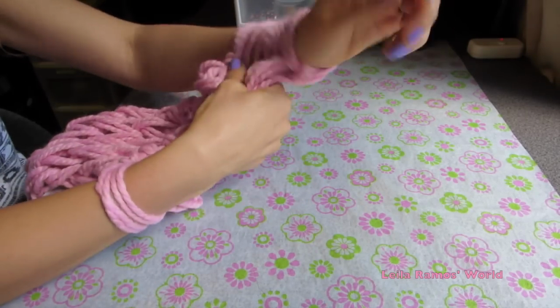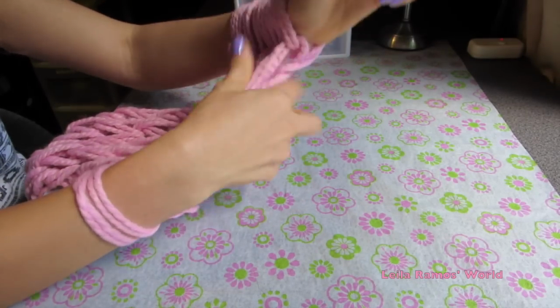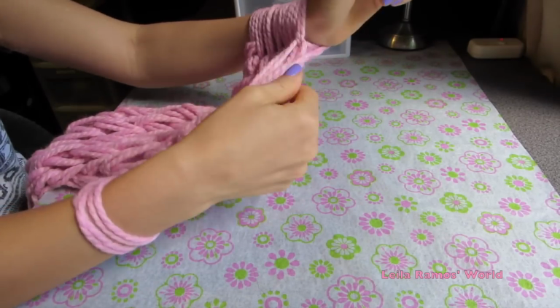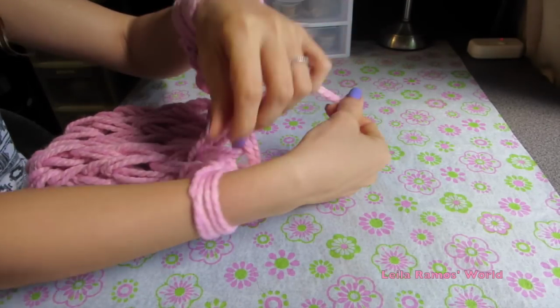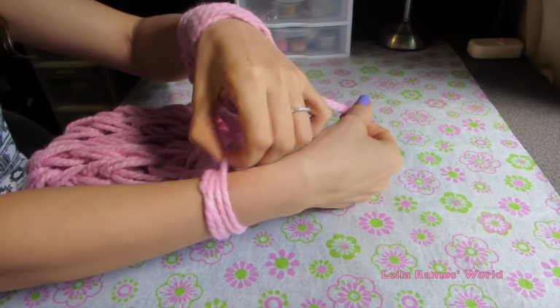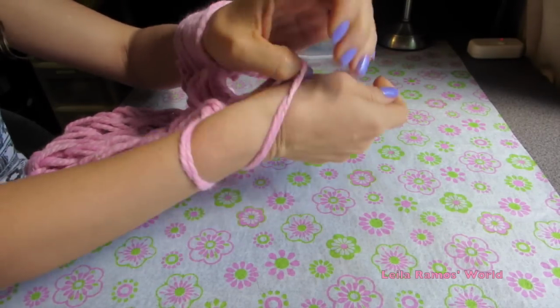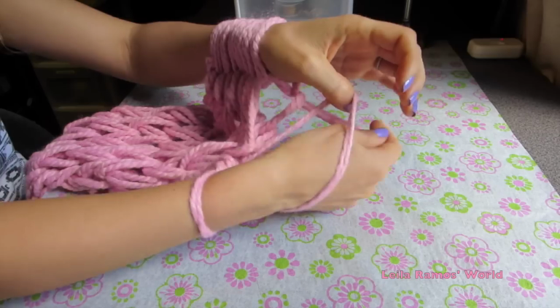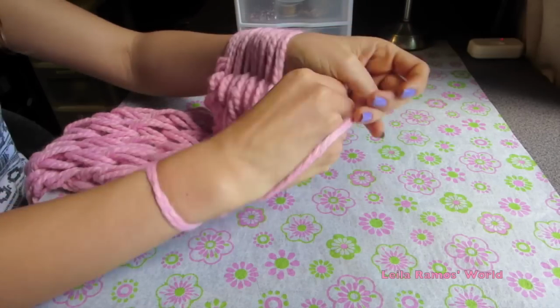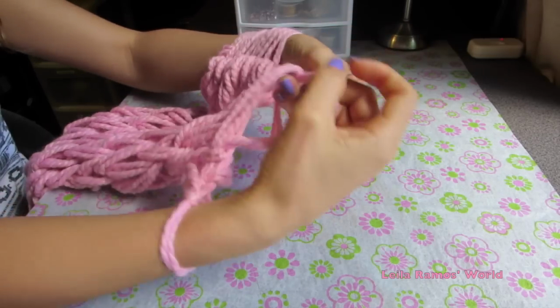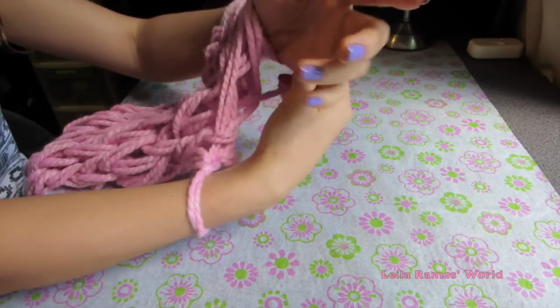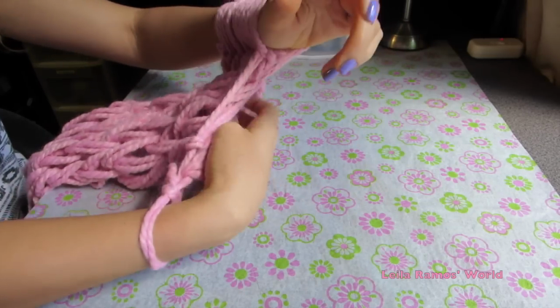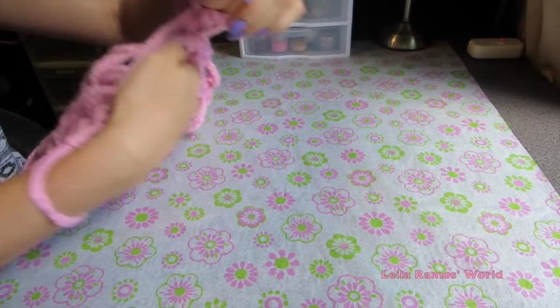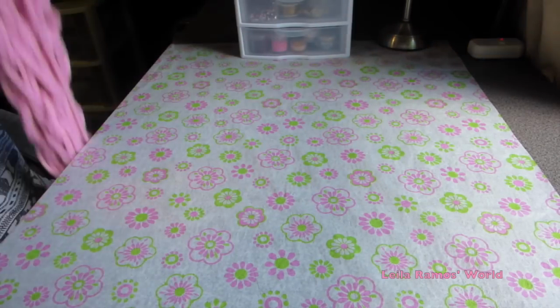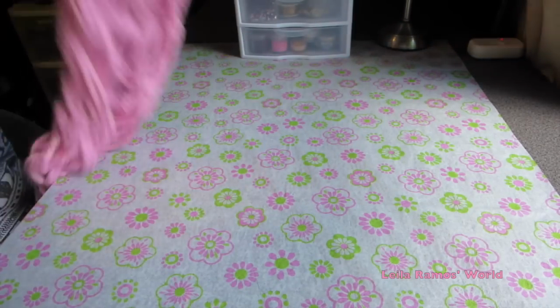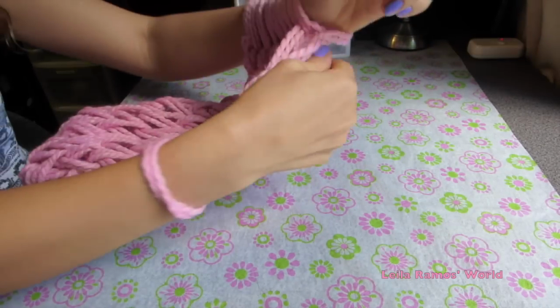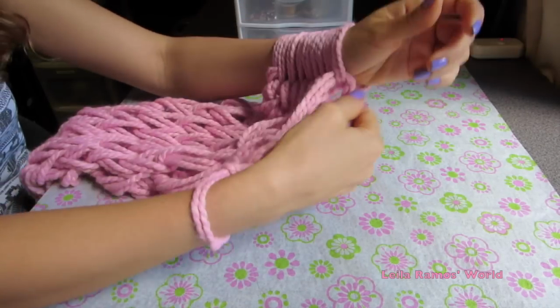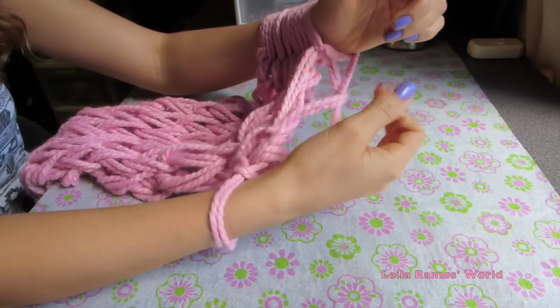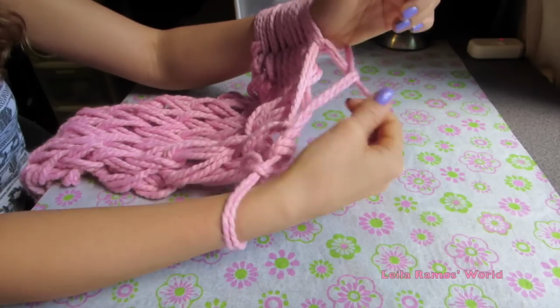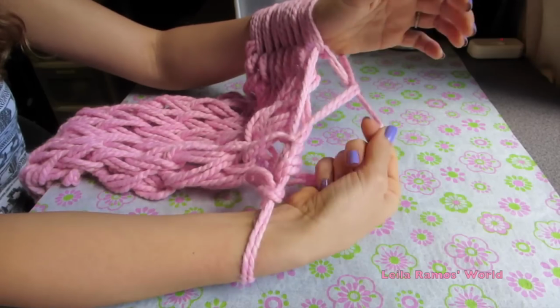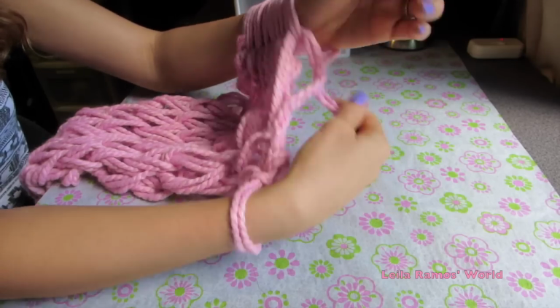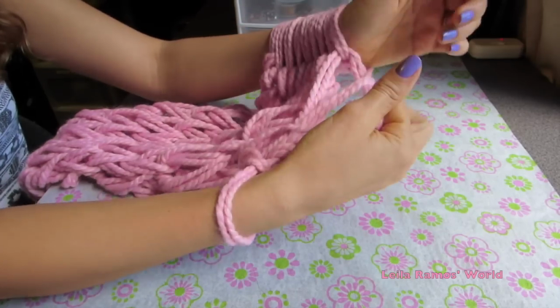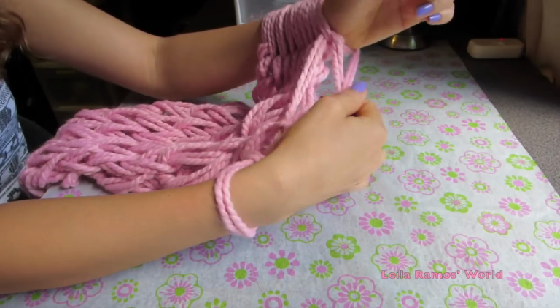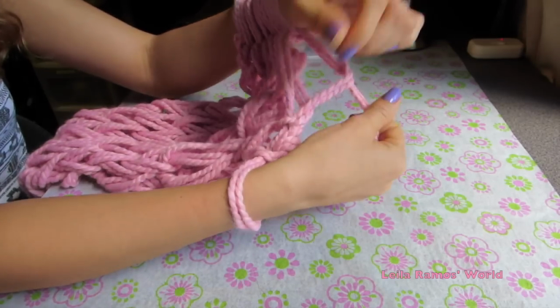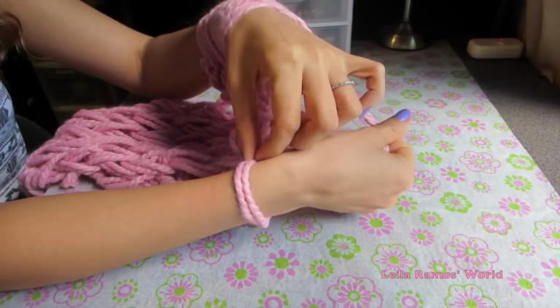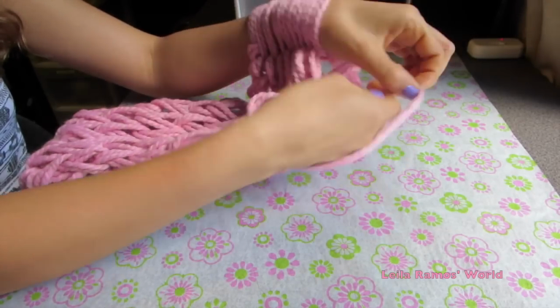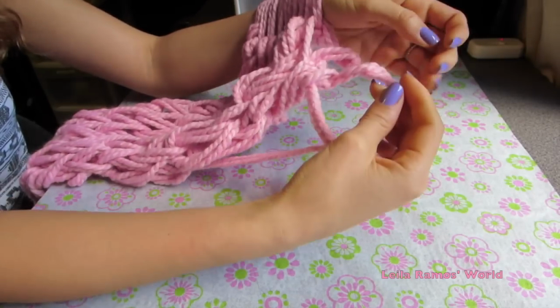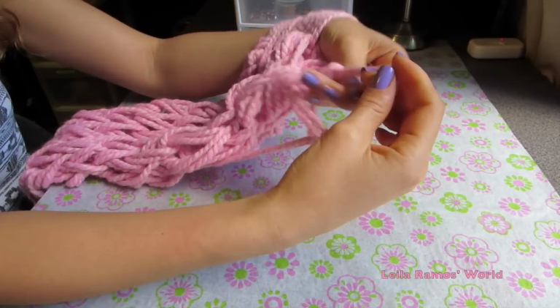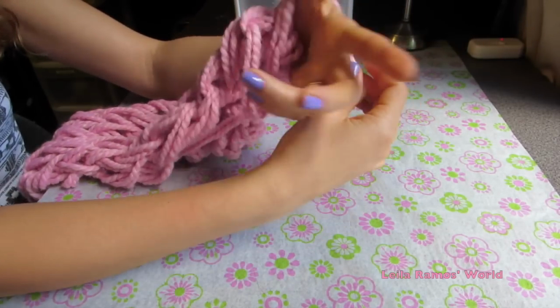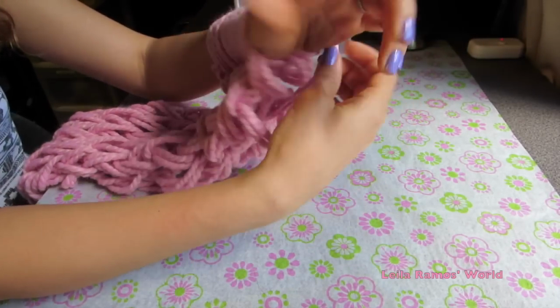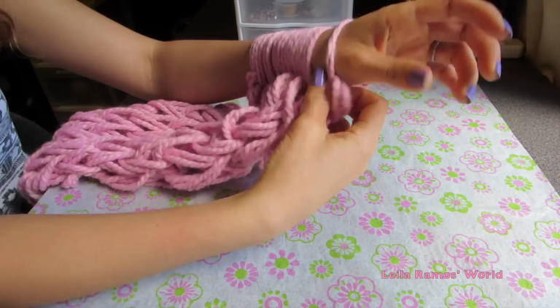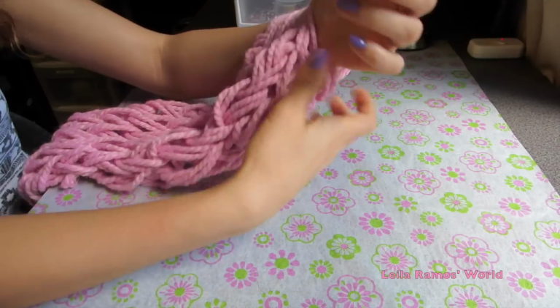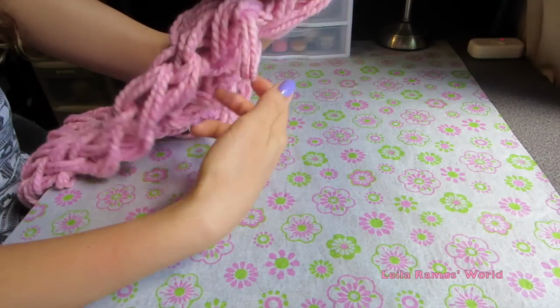Here I'm just finishing off my very last row of stitches. After this we're going to finish it off. Here we go.